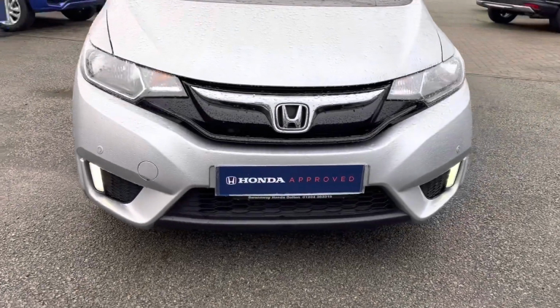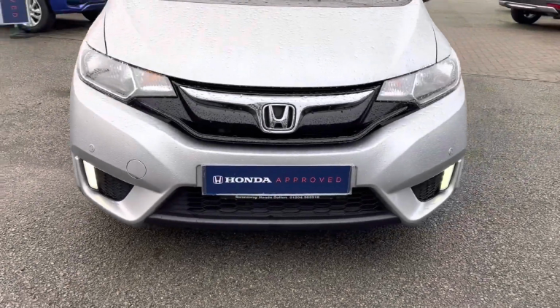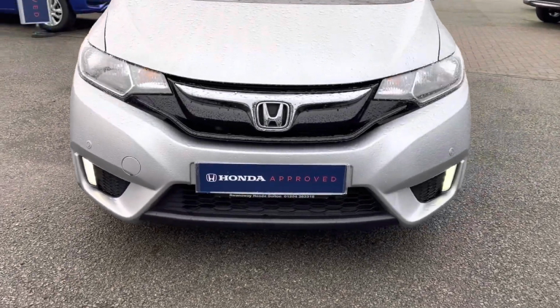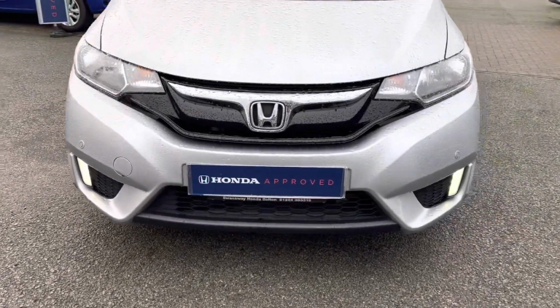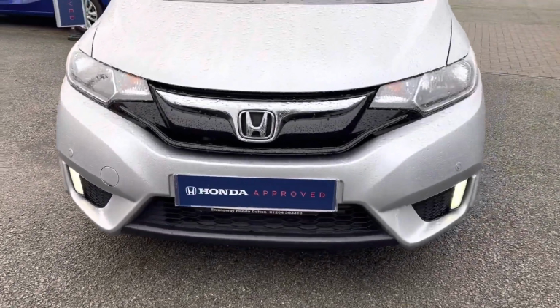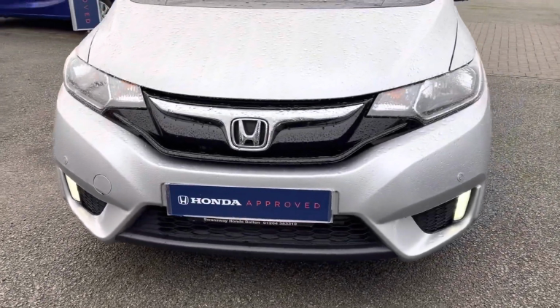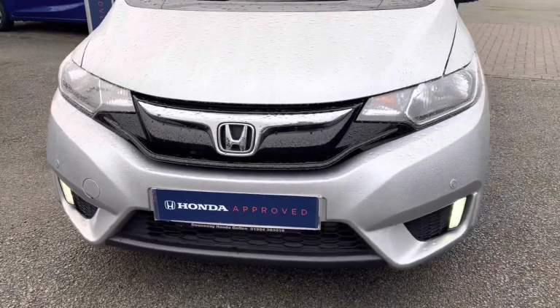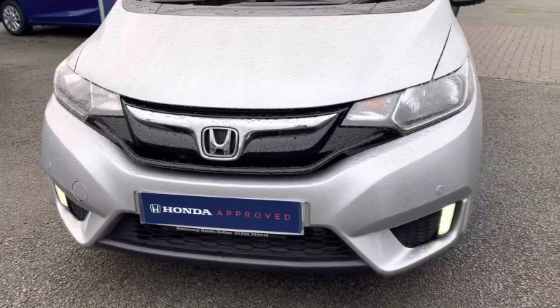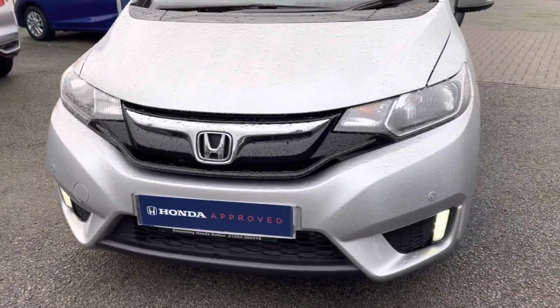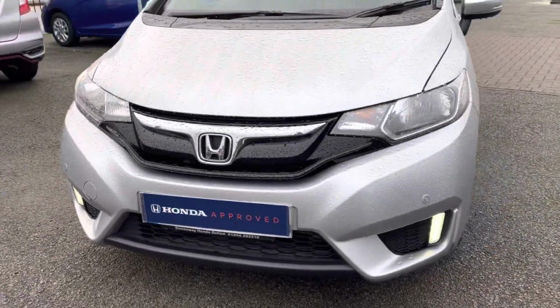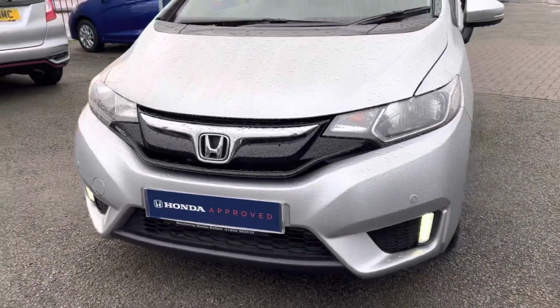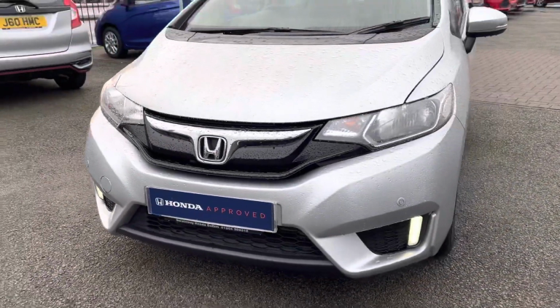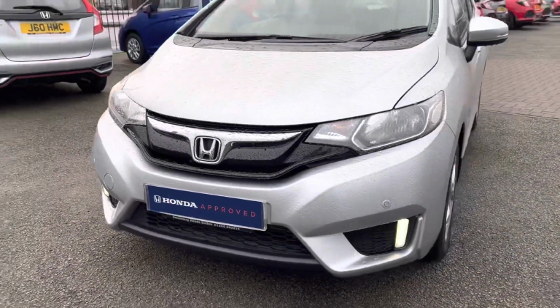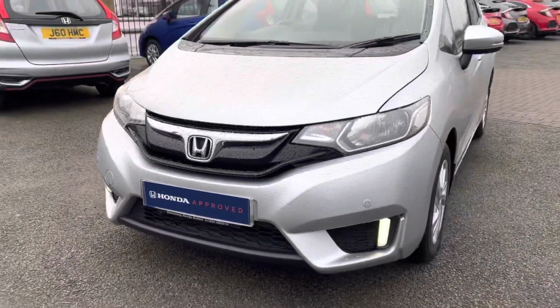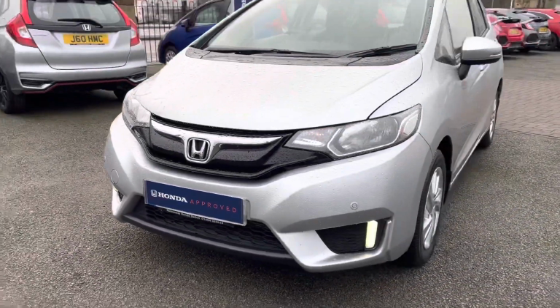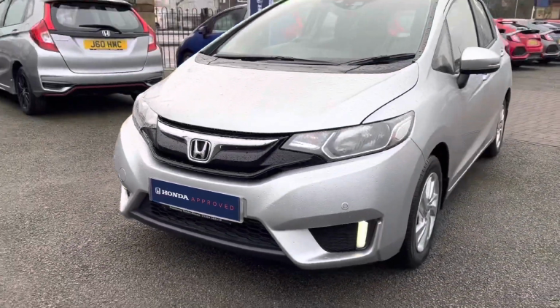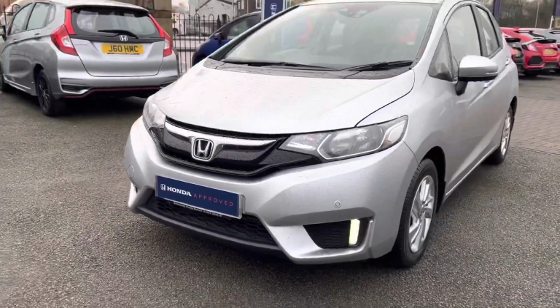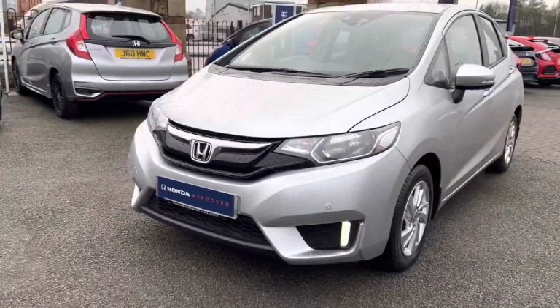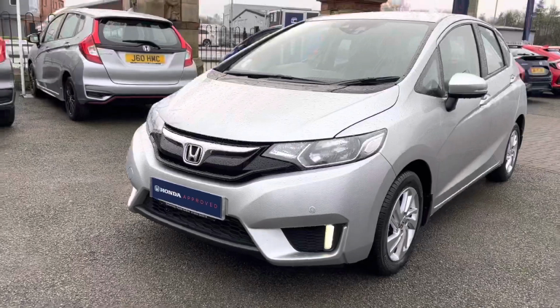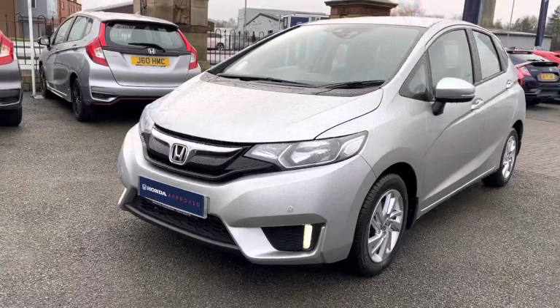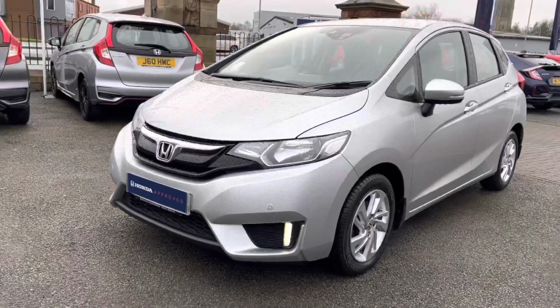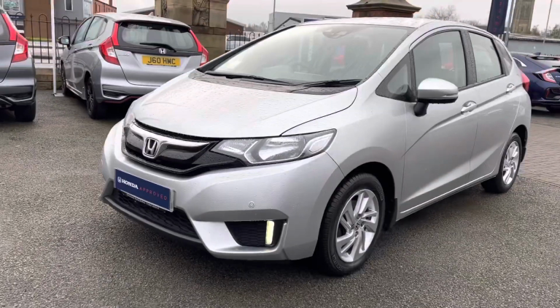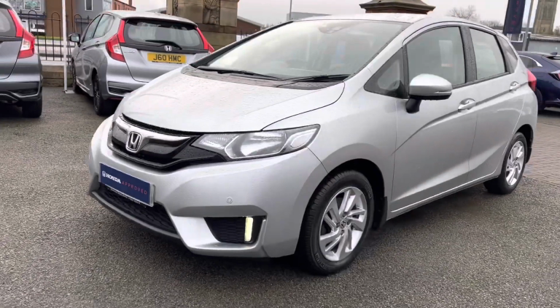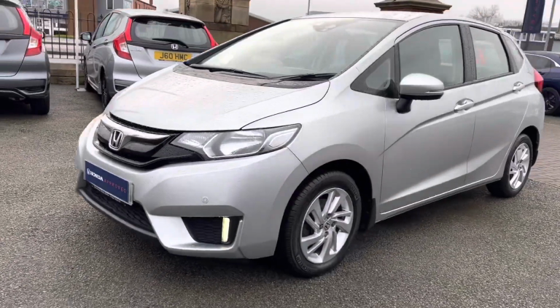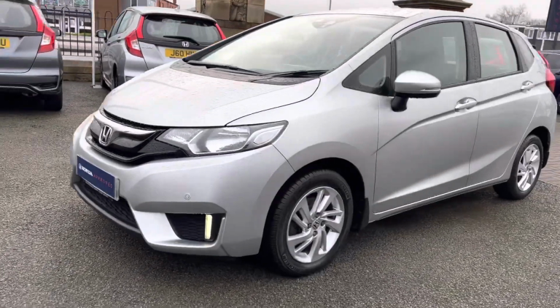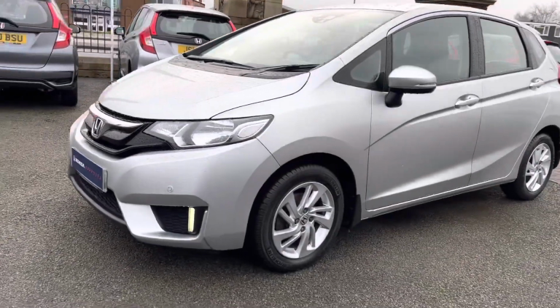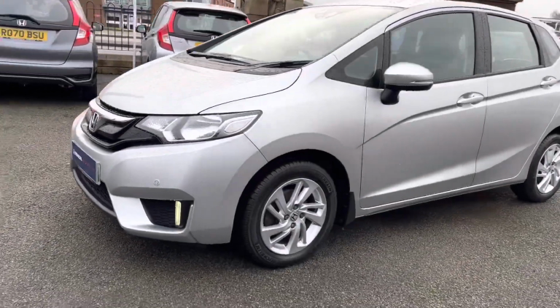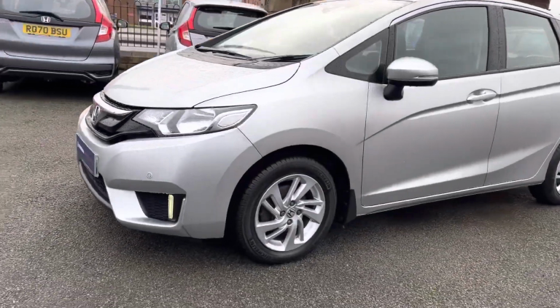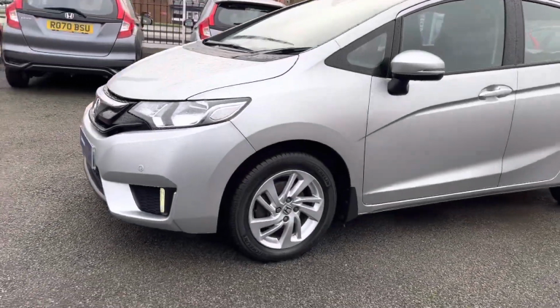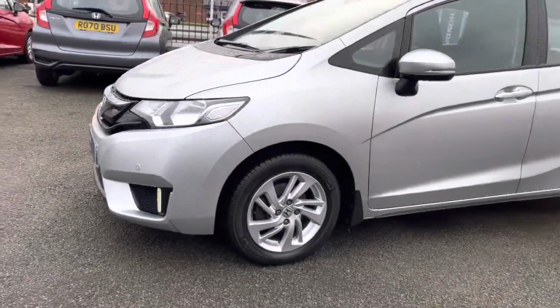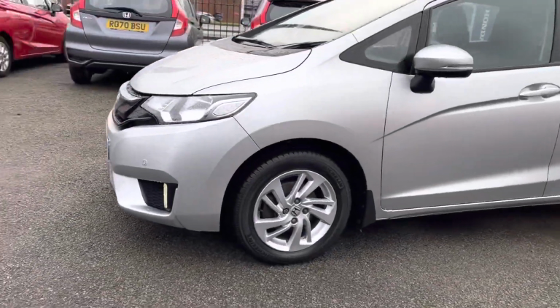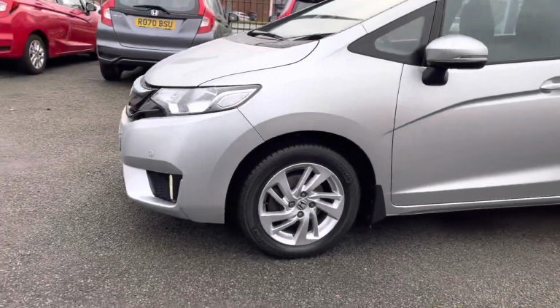It does come with your front parking sensors, along with your full LED daytime running lights, so it does allow for full illumination of the road ahead.